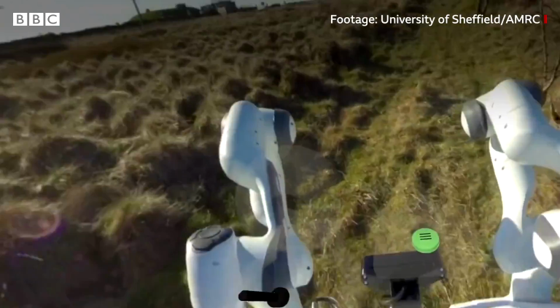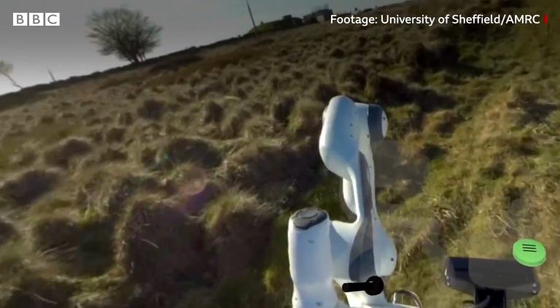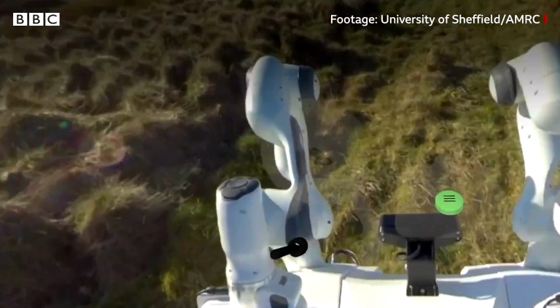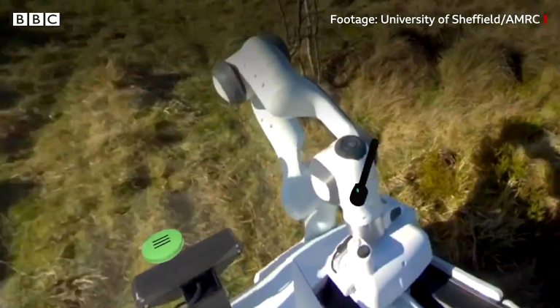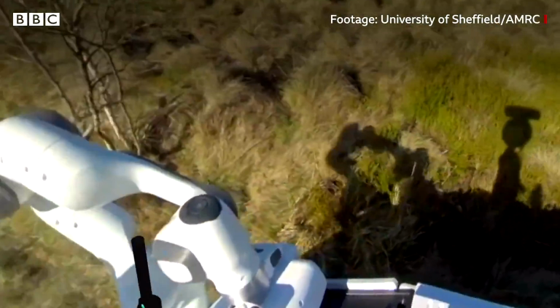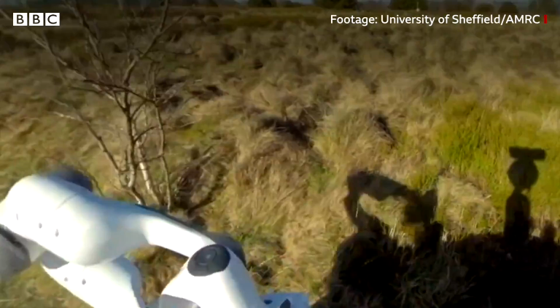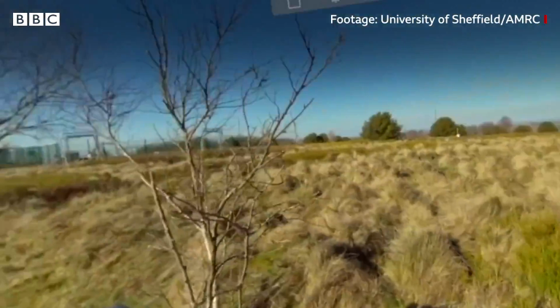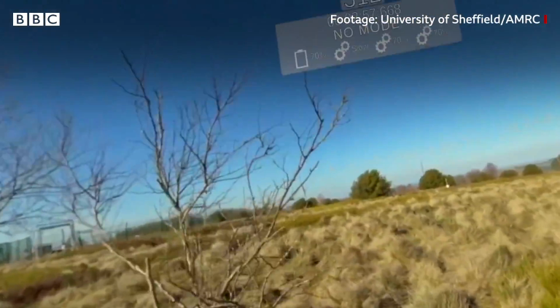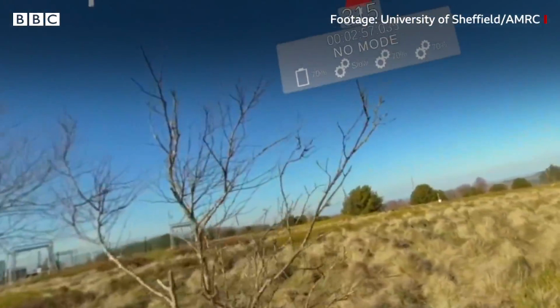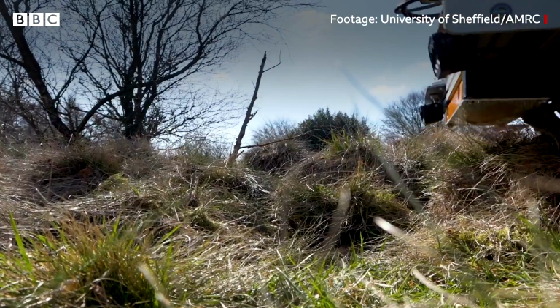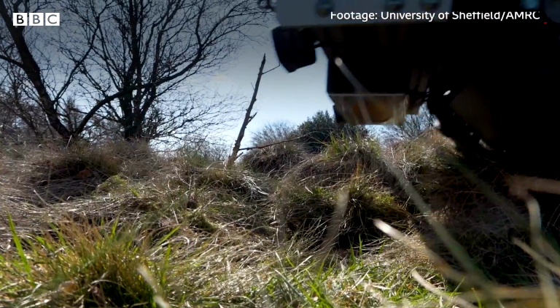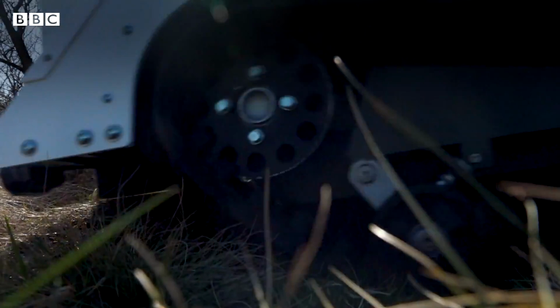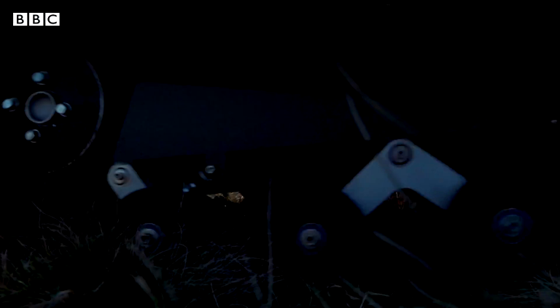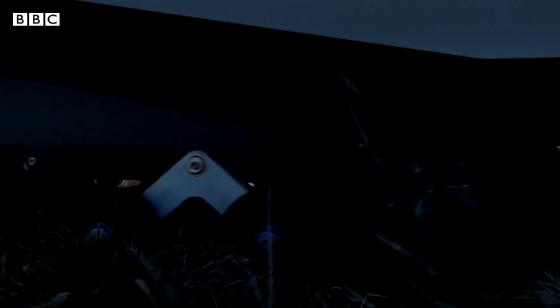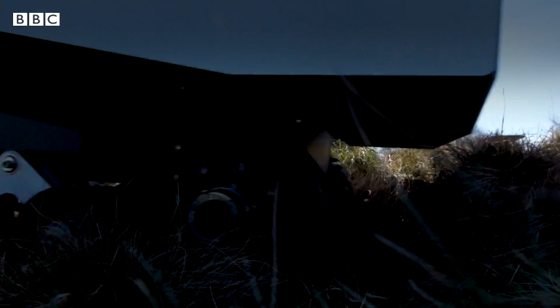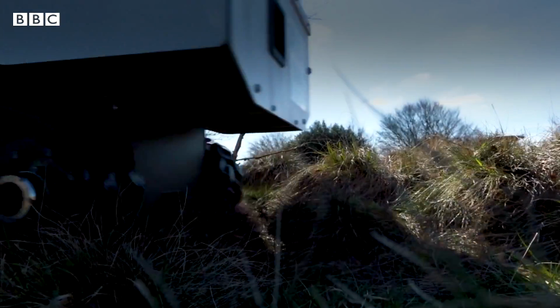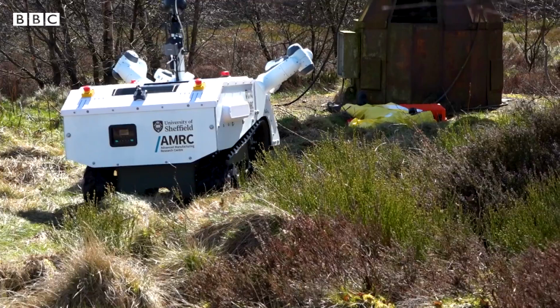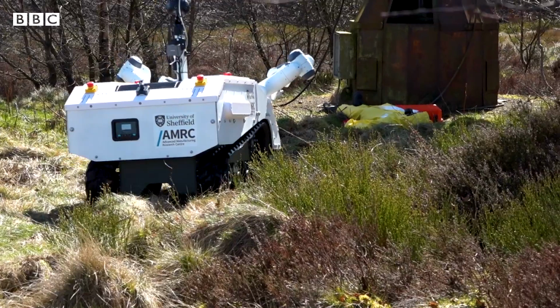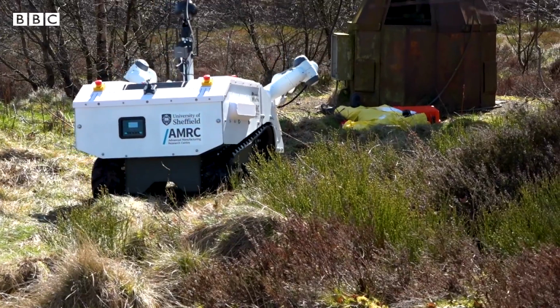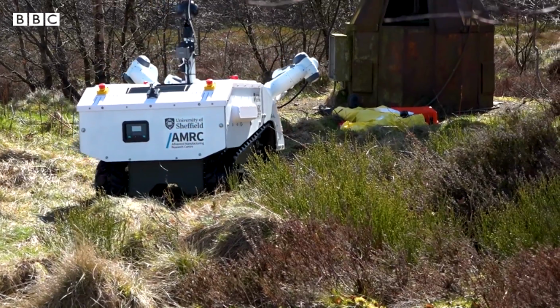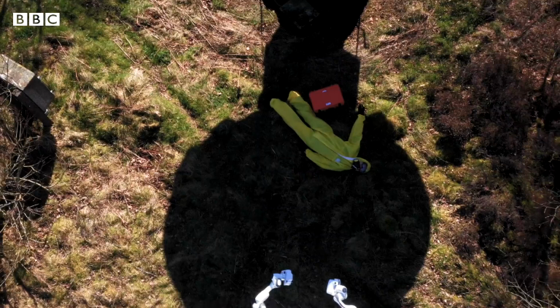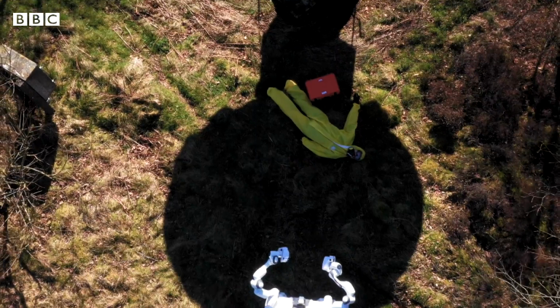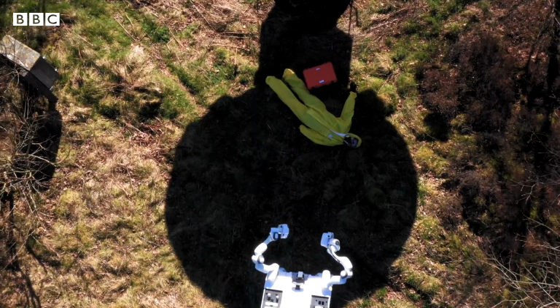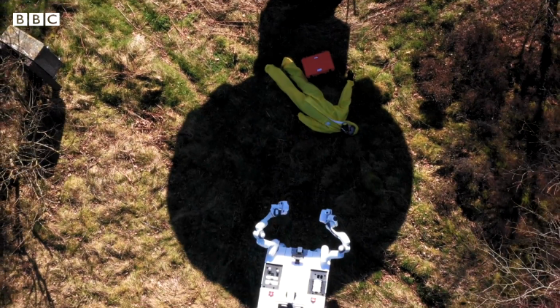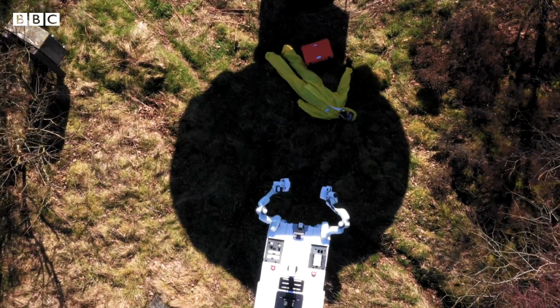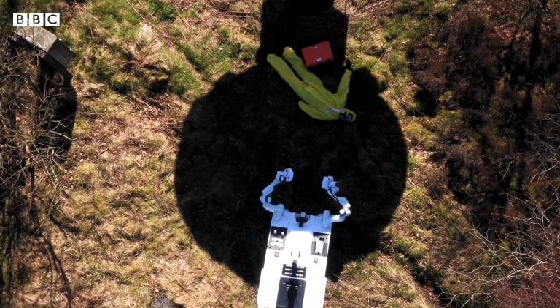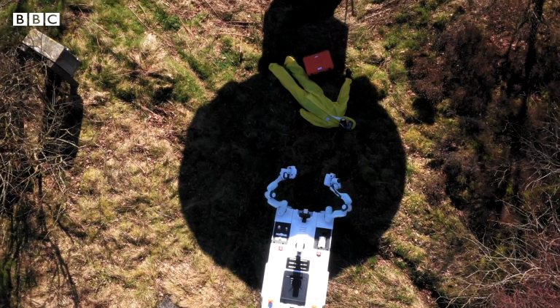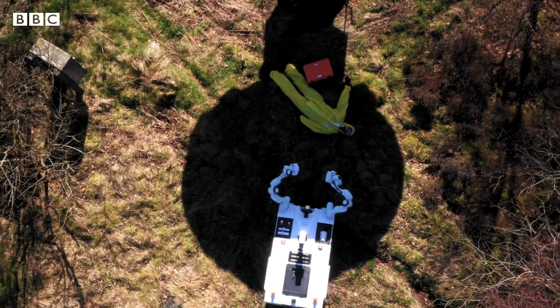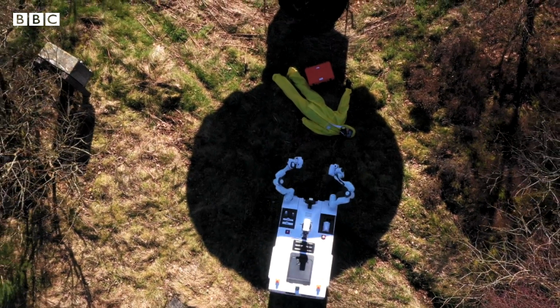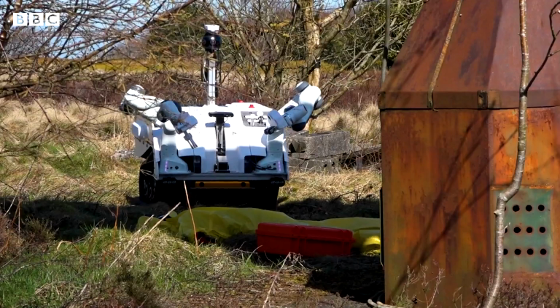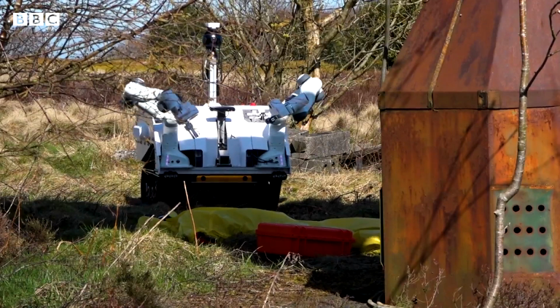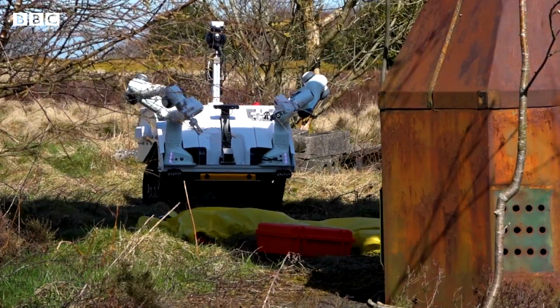The idea behind this robot is to go into hazardous environments such as chemical and biological disasters, active war zones, and natural disasters, and provide emergency medicine to casualties.